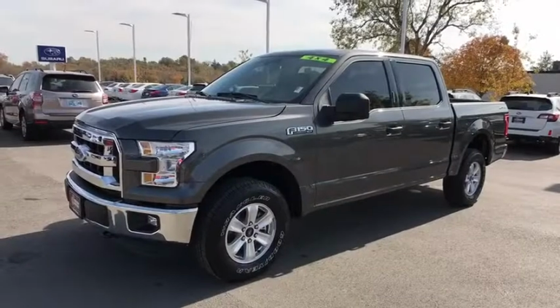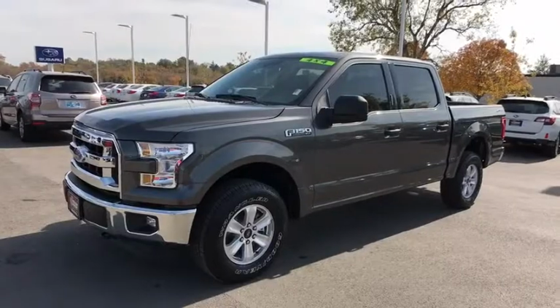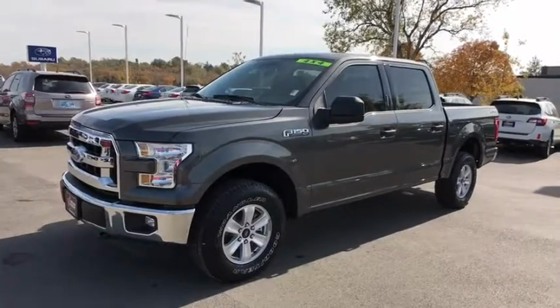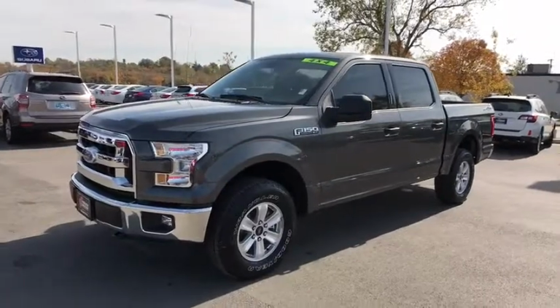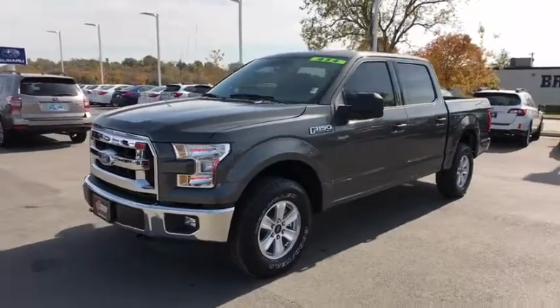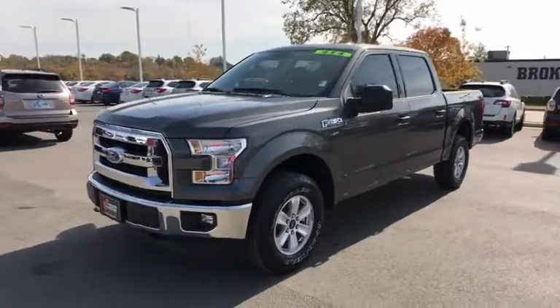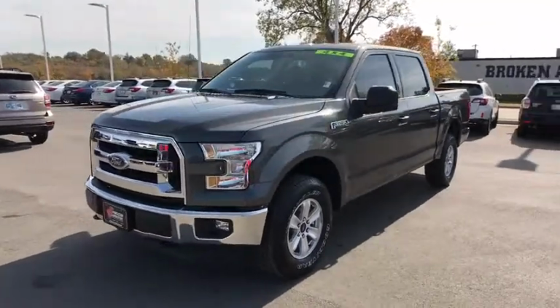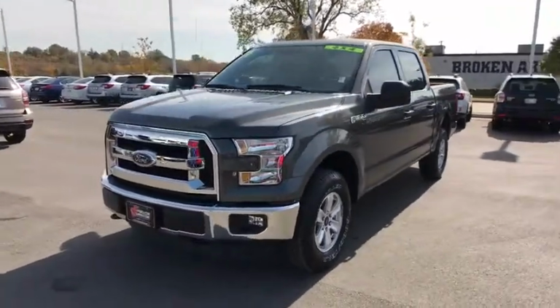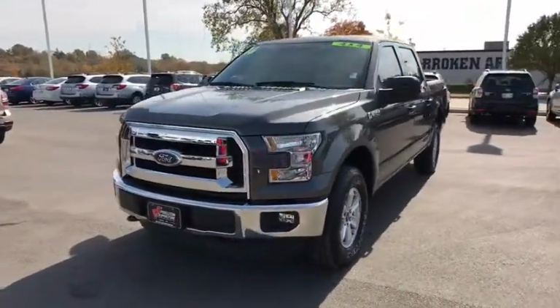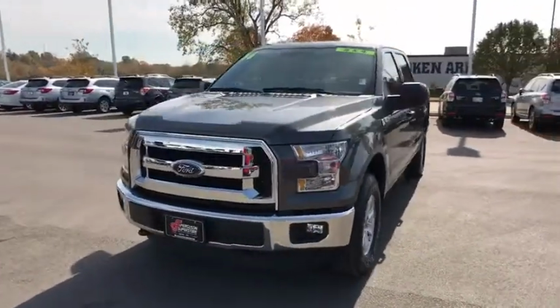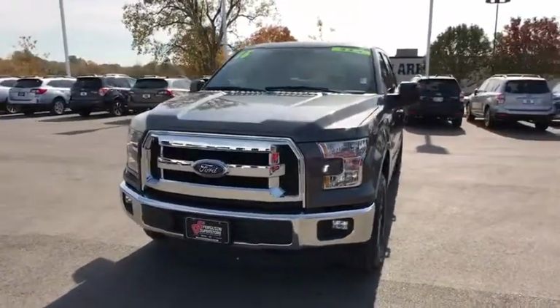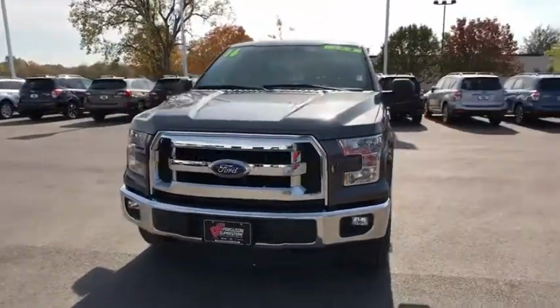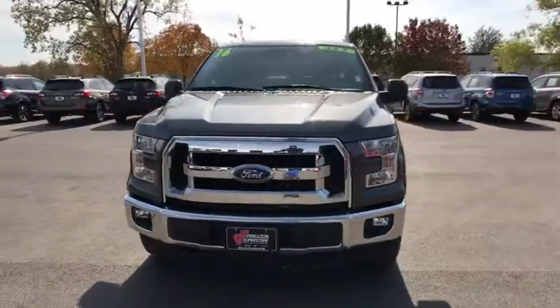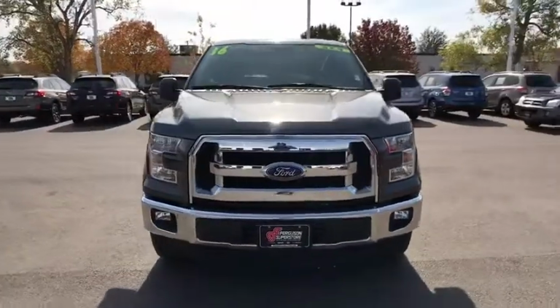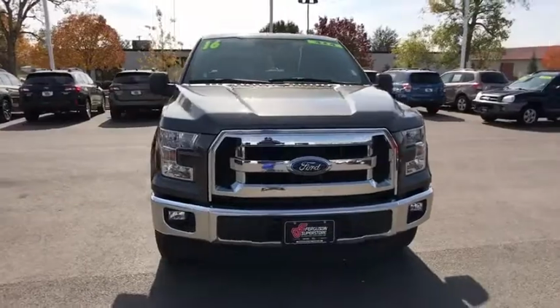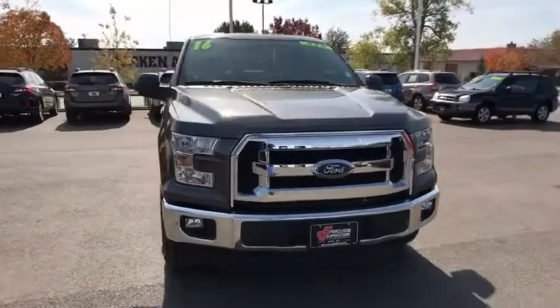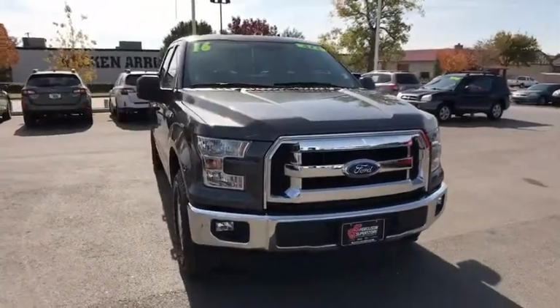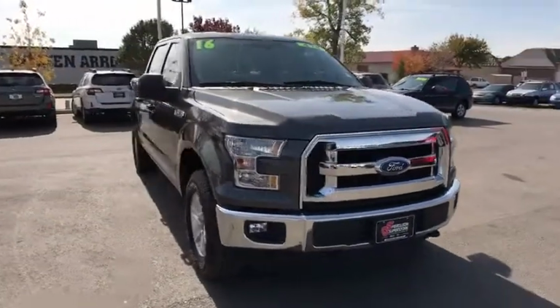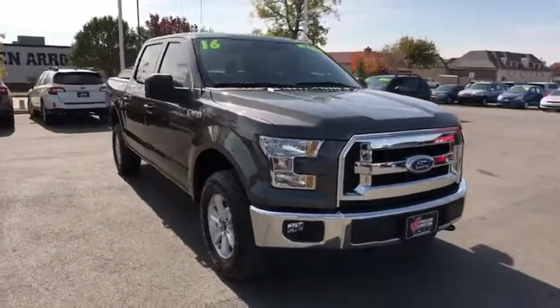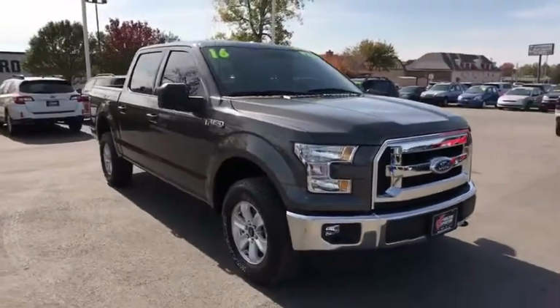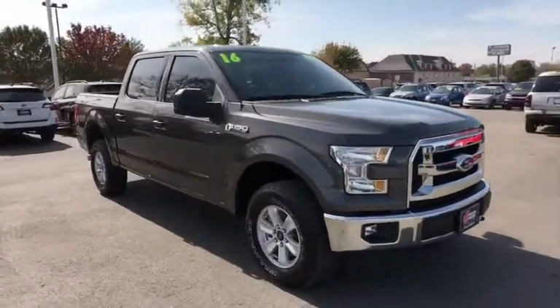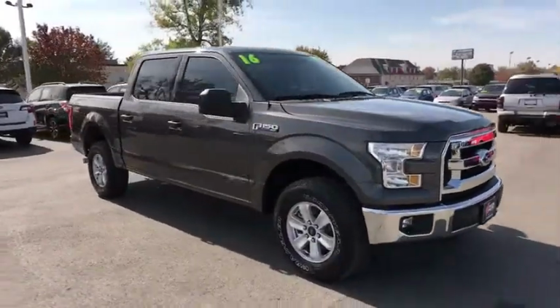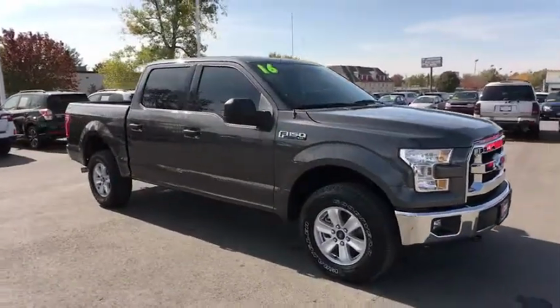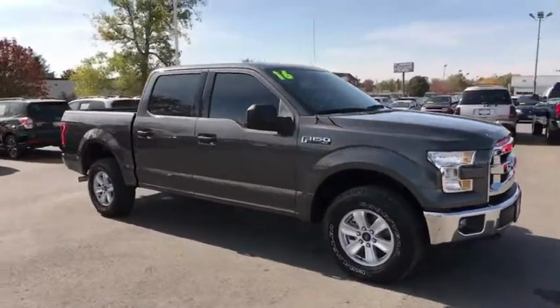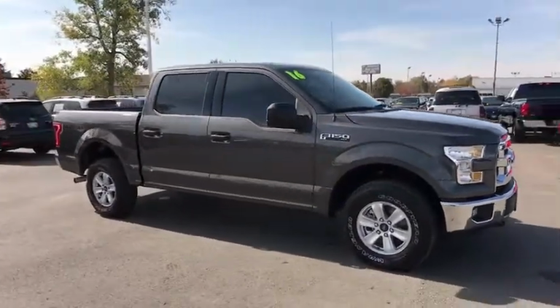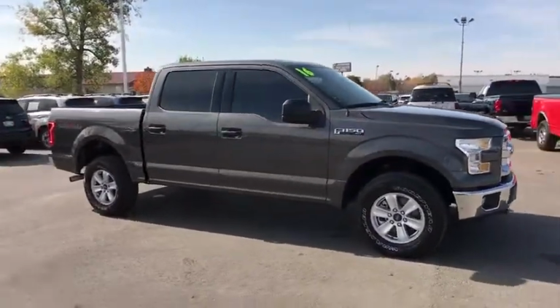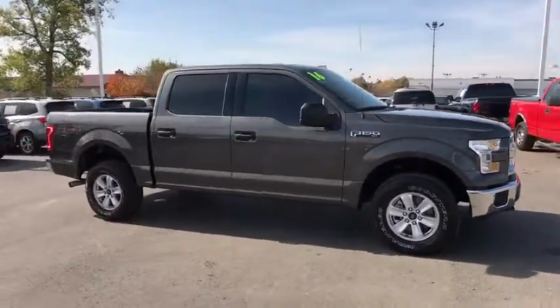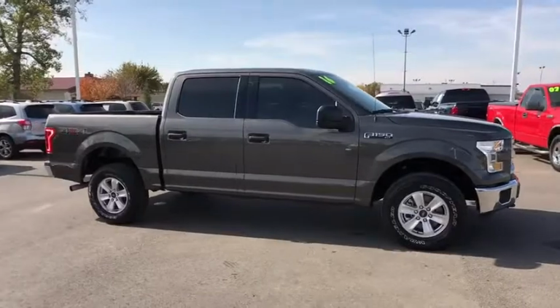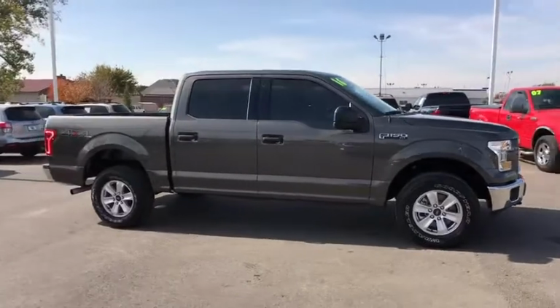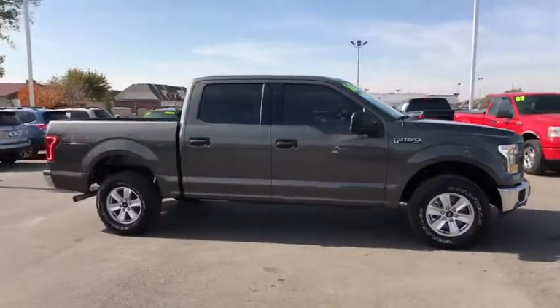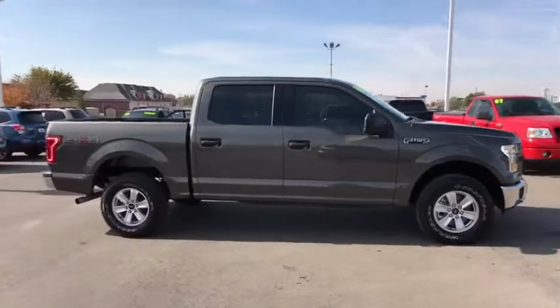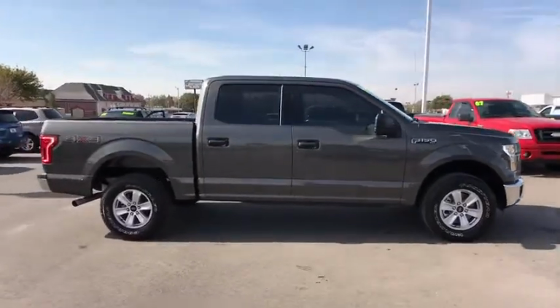2016 Ford F-150. A Ford F-150 knows how to handle any situation. It's built to follow orders. No whining. This vehicle has less than 35,000 miles.